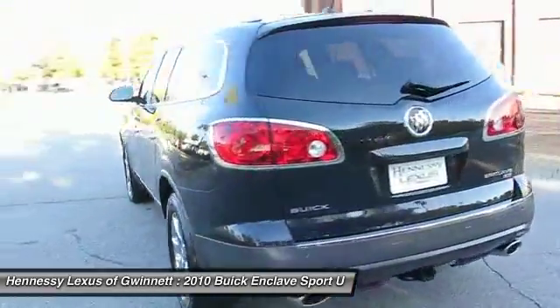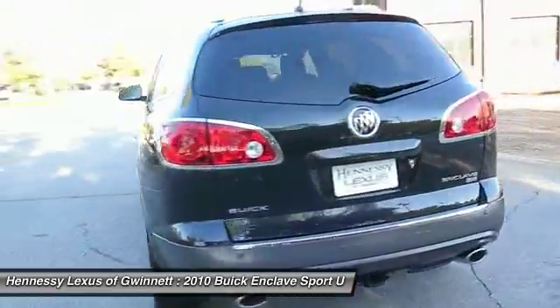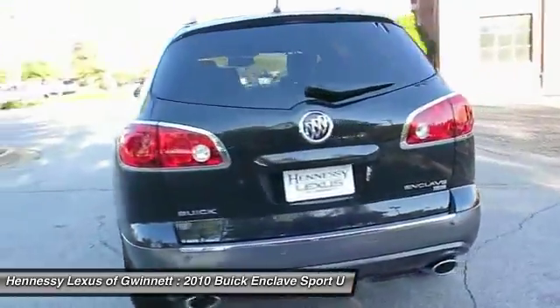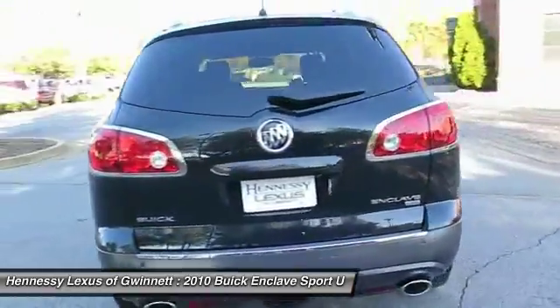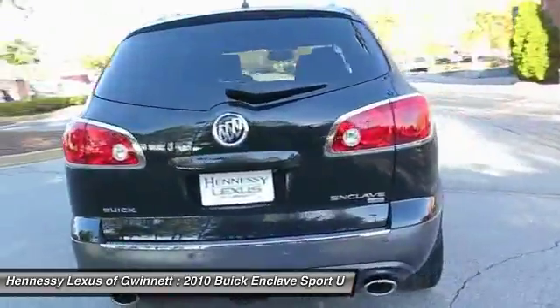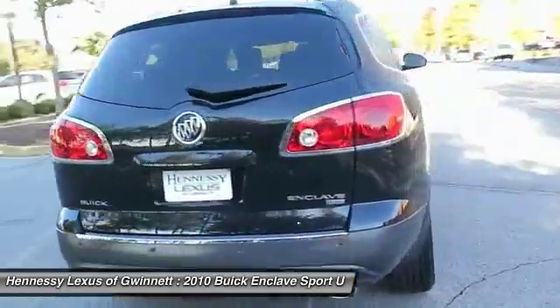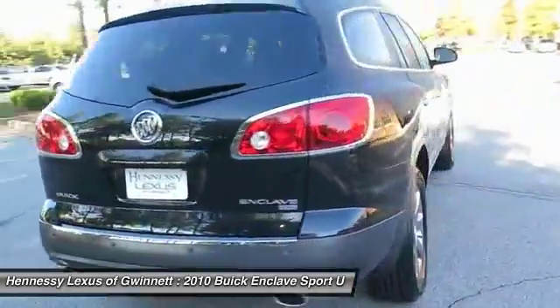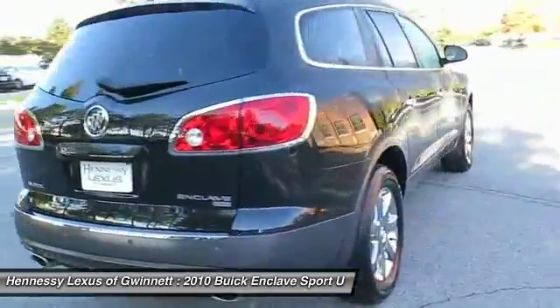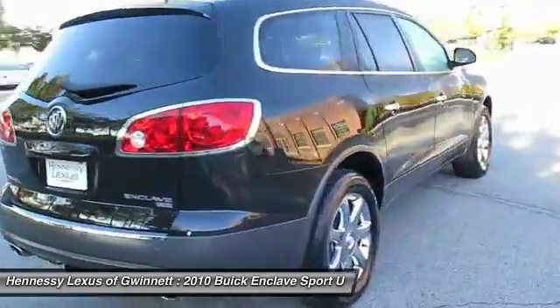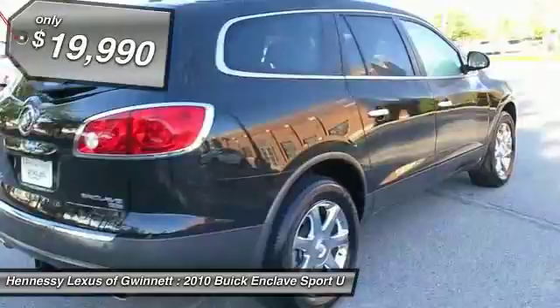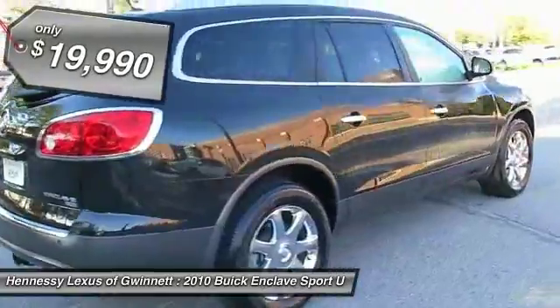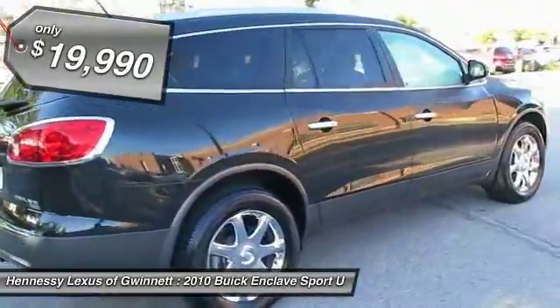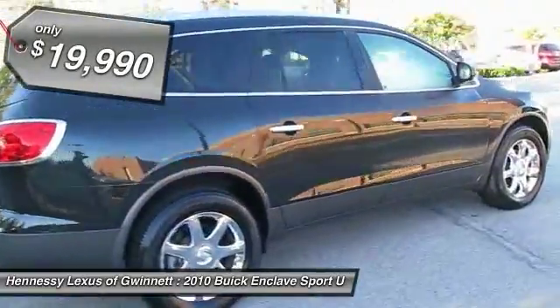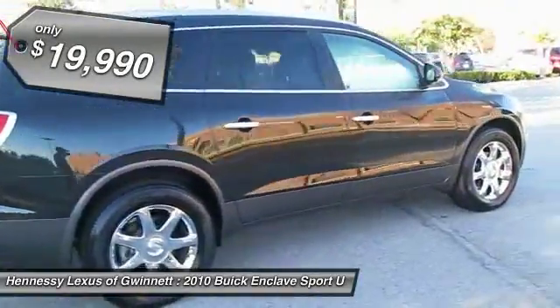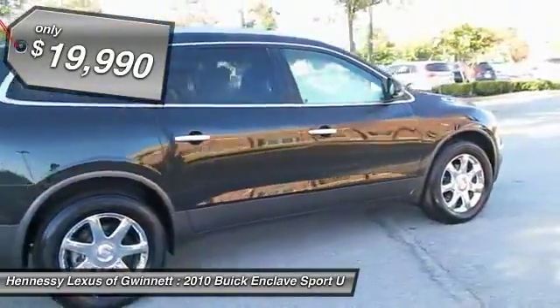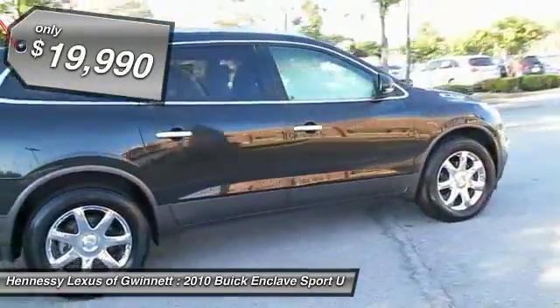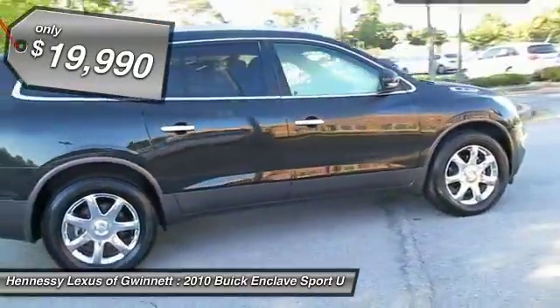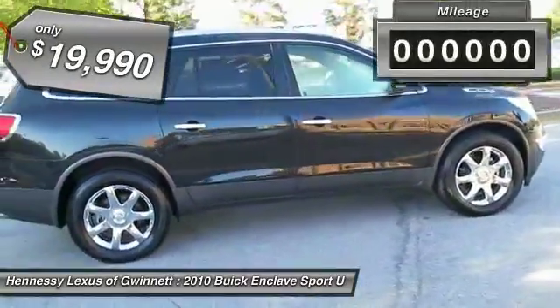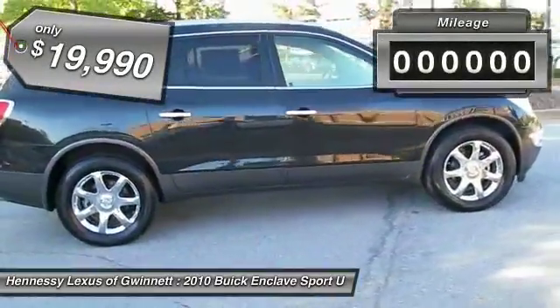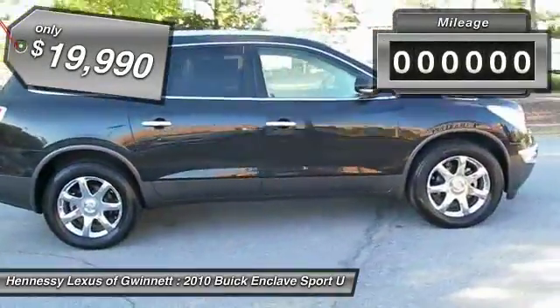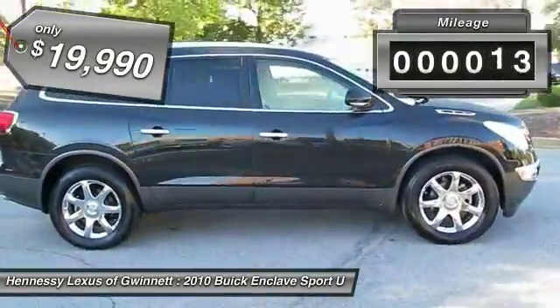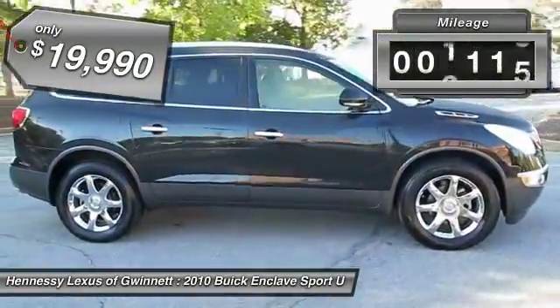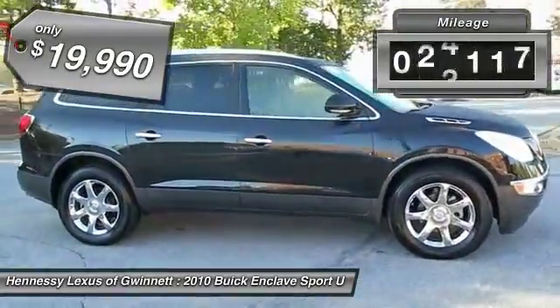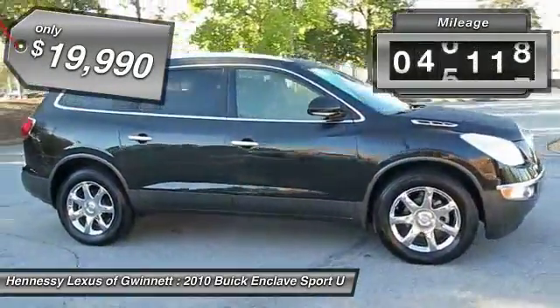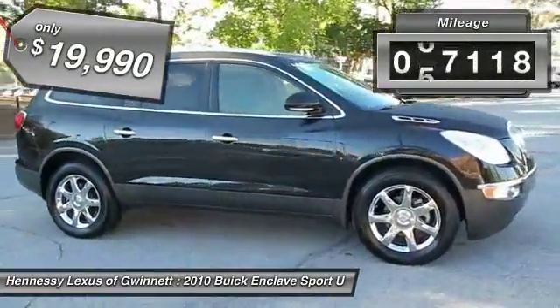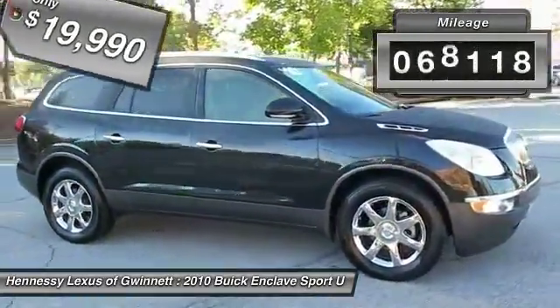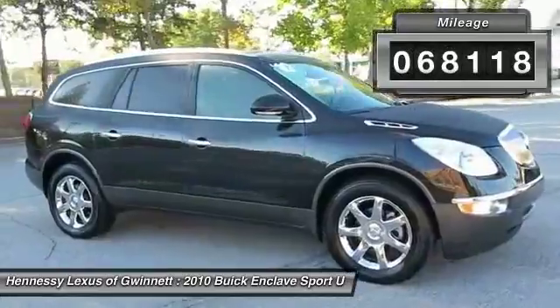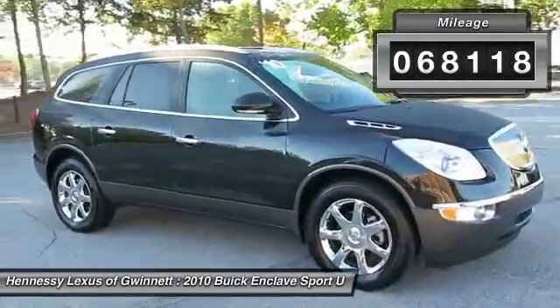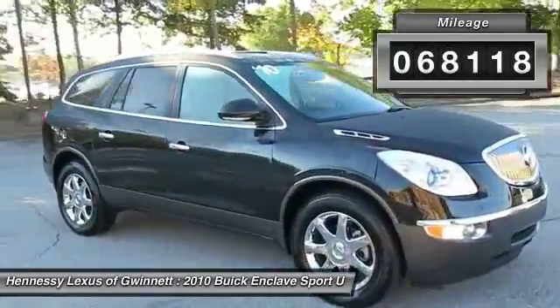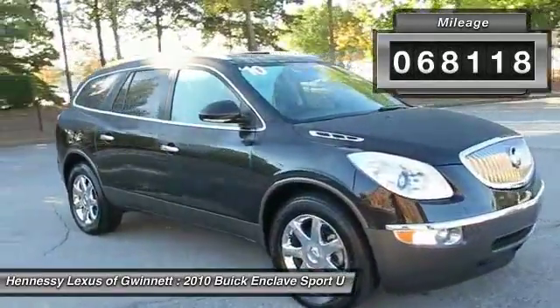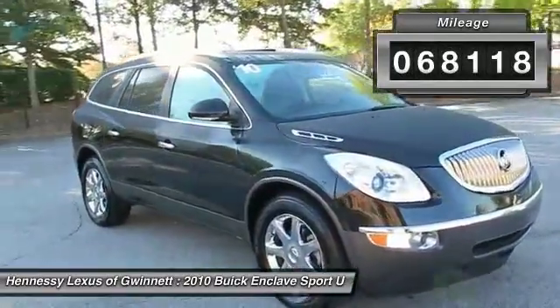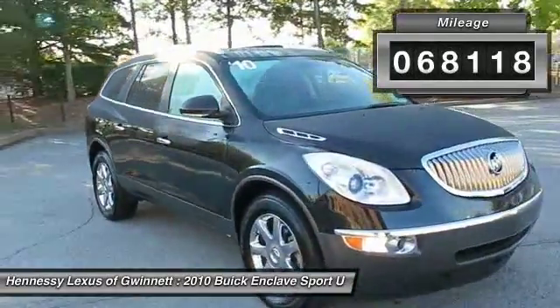They did not cut any corners and it is priced below $20,000. This vehicle has less than 70,000 miles. Here are some of this vehicle's great options.